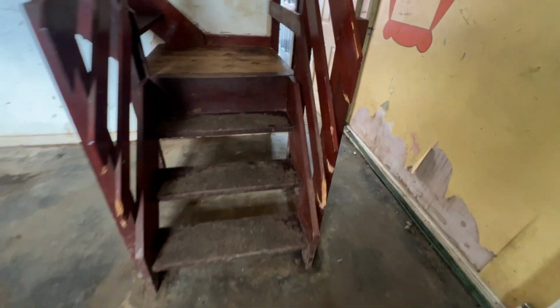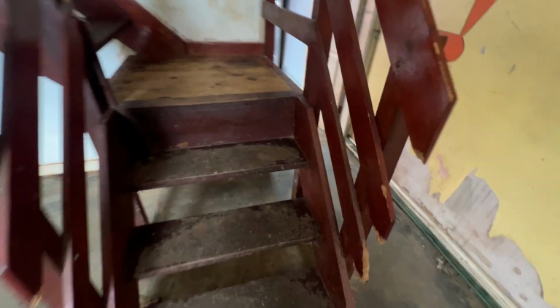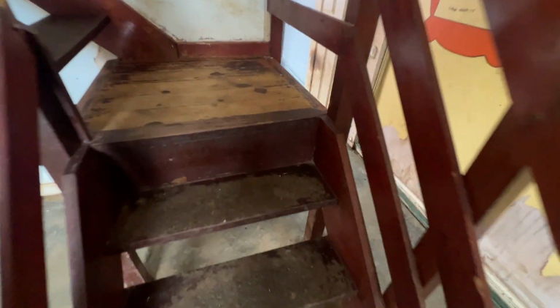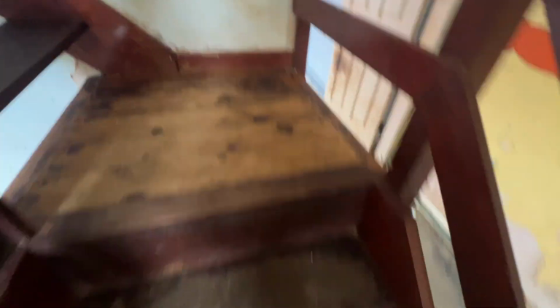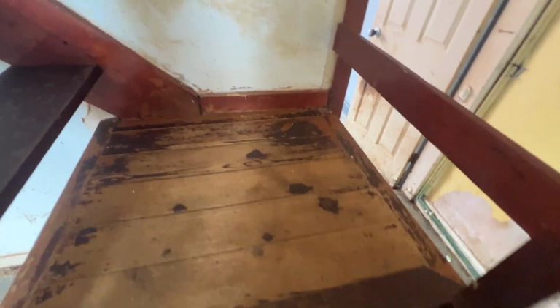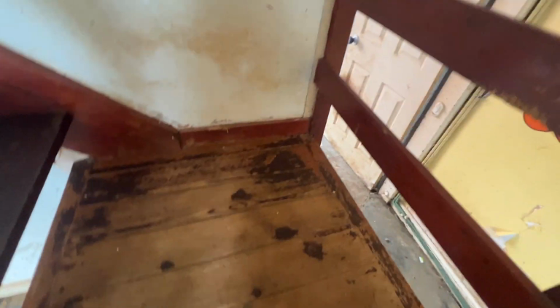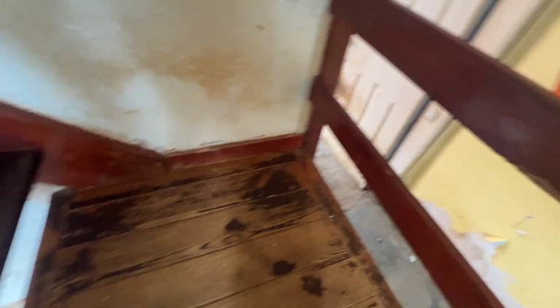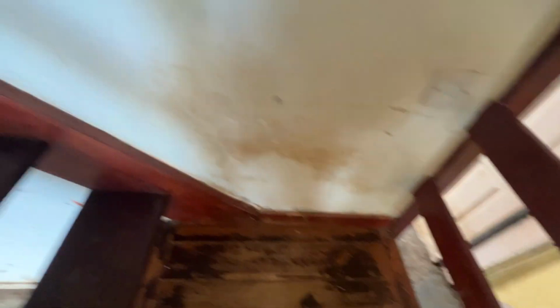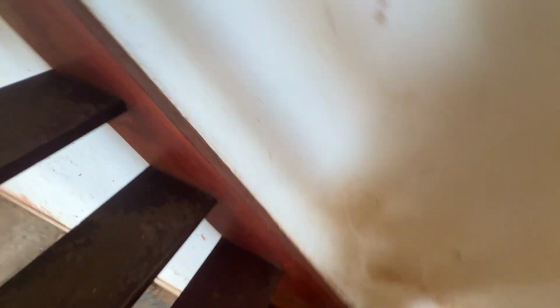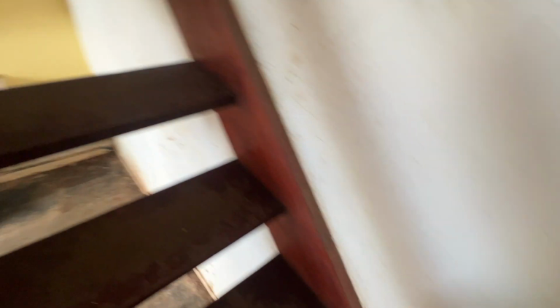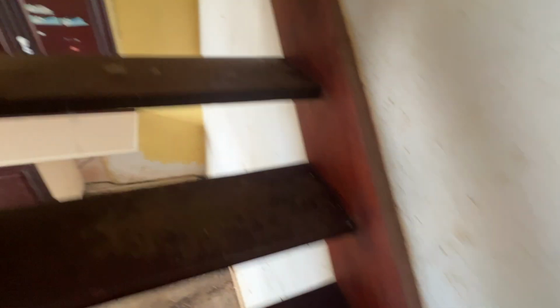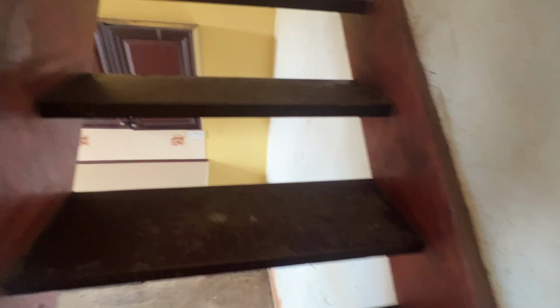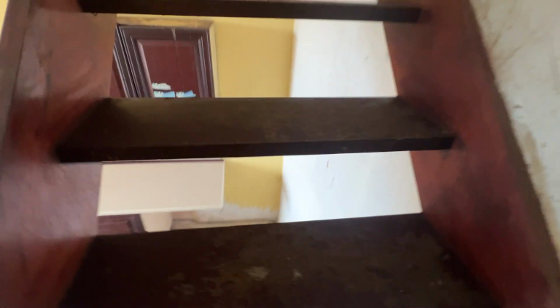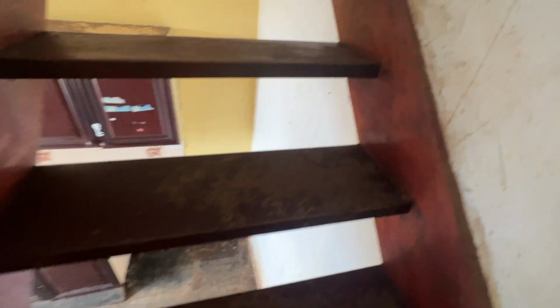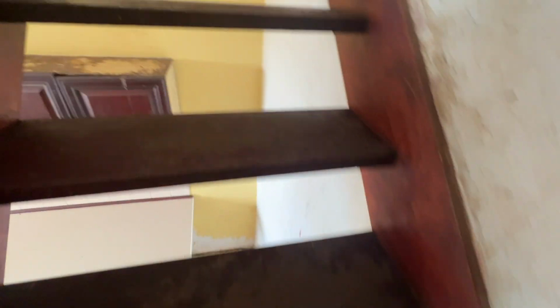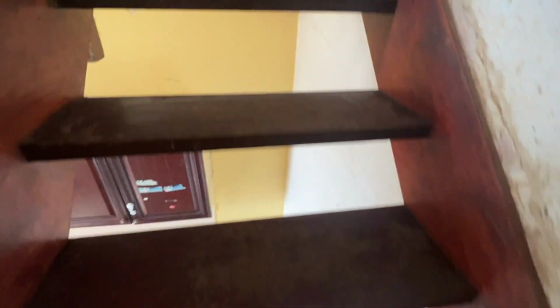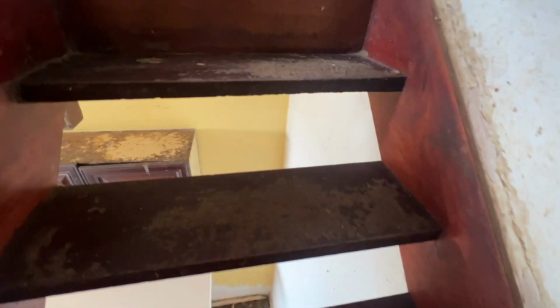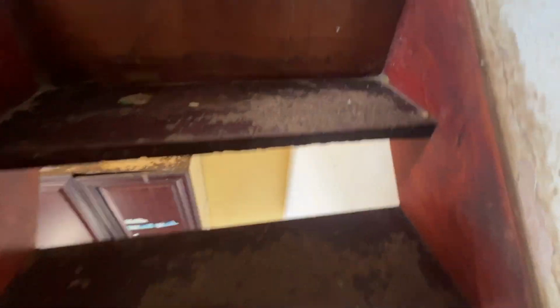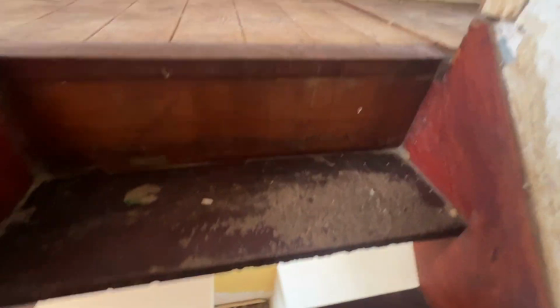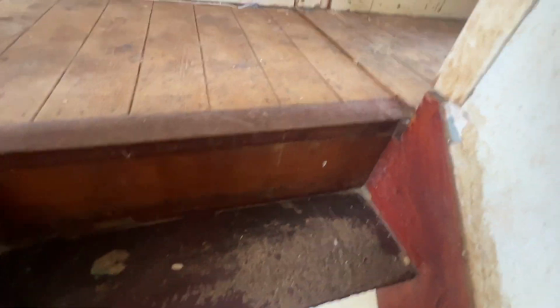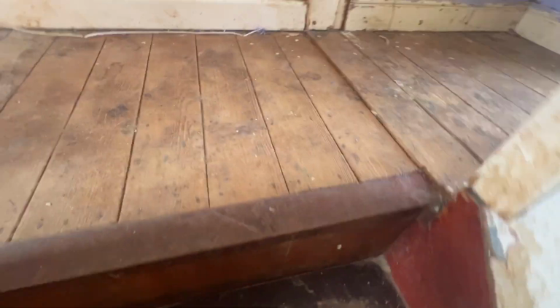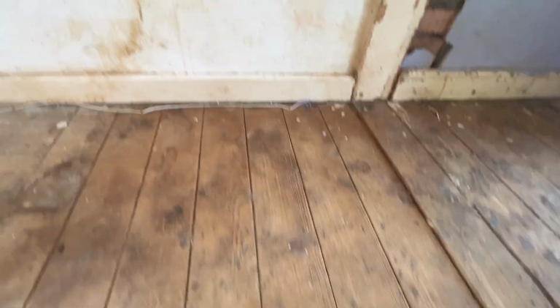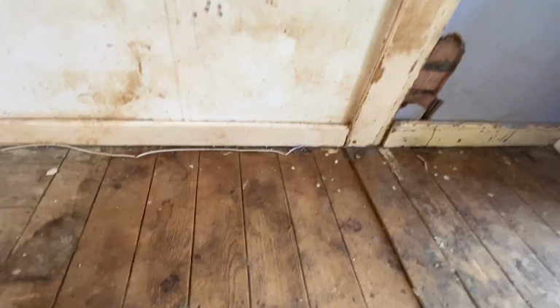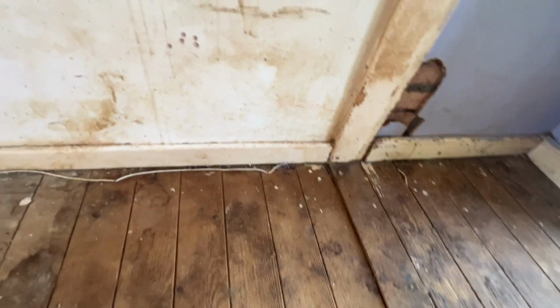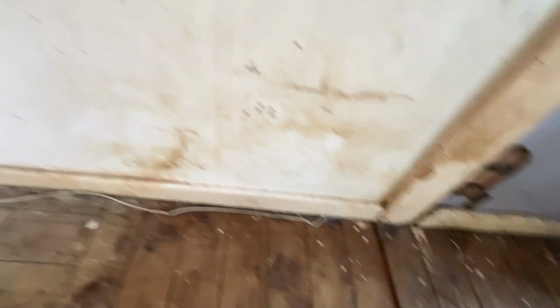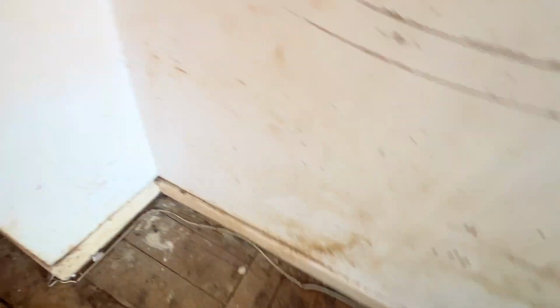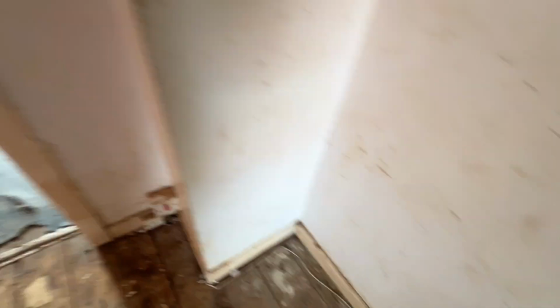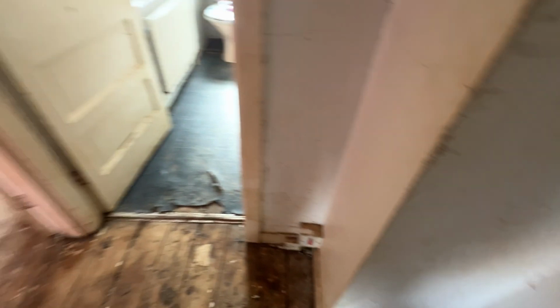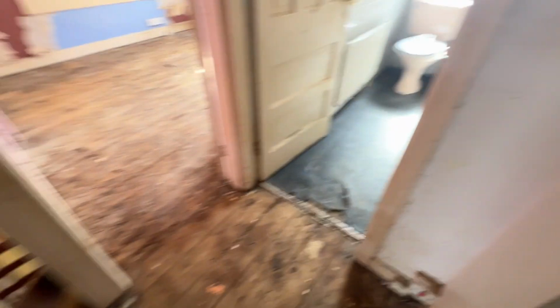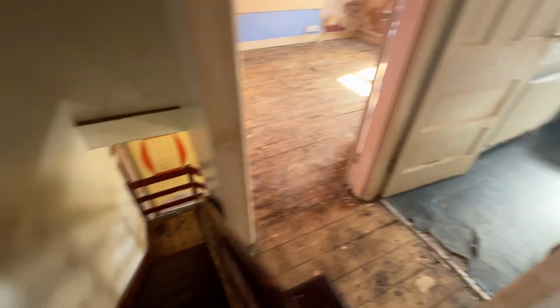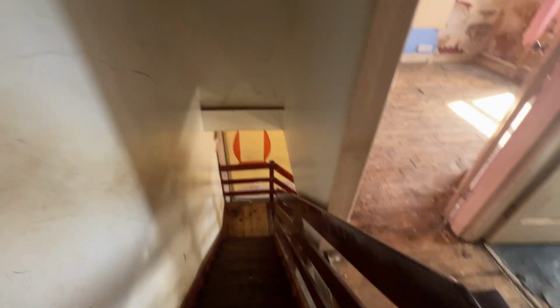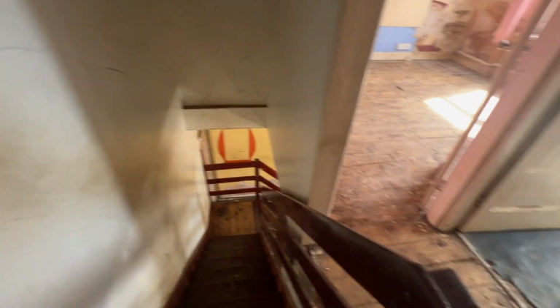Okay, up the stairs next, onto the landing.